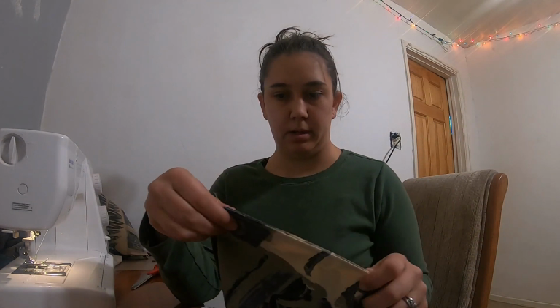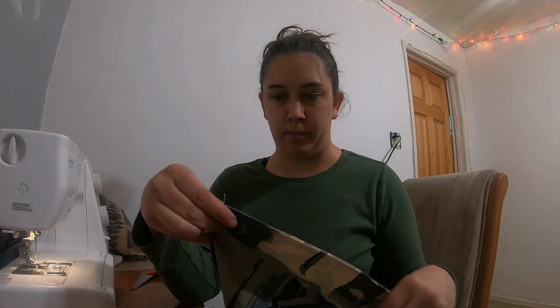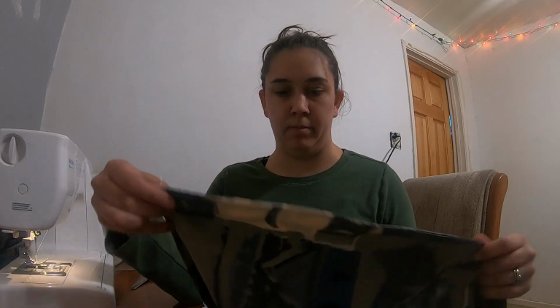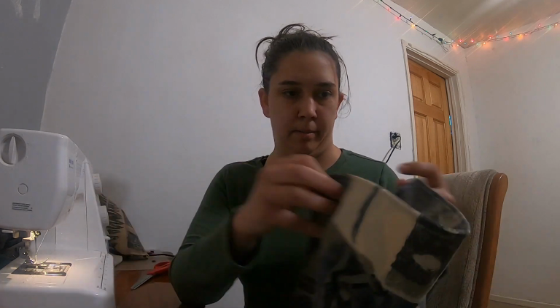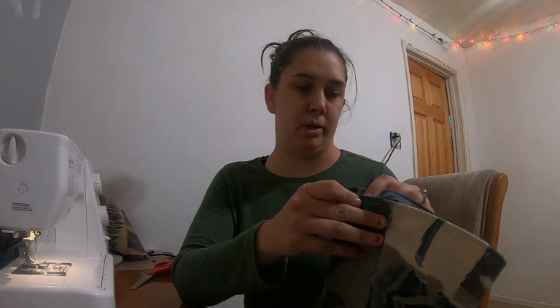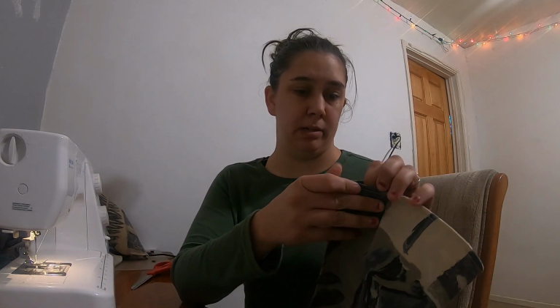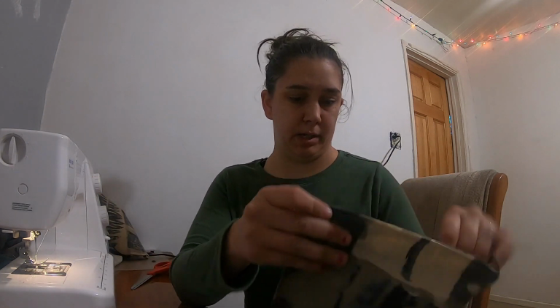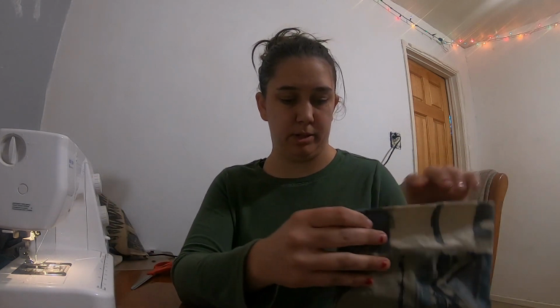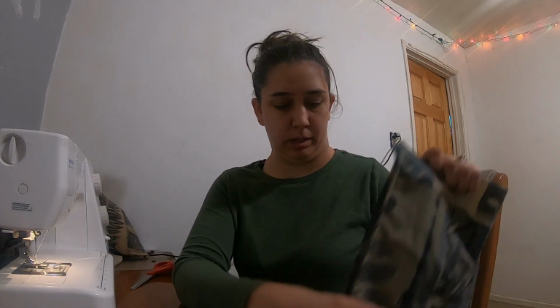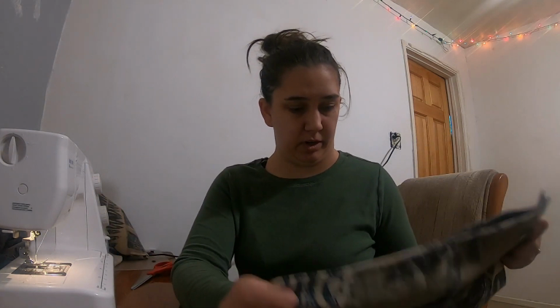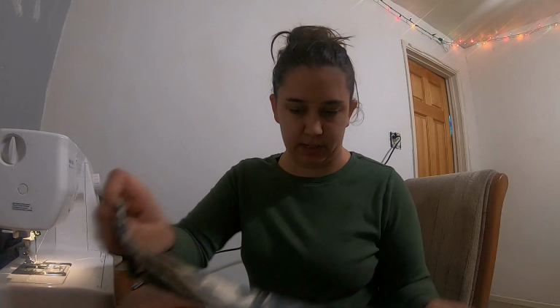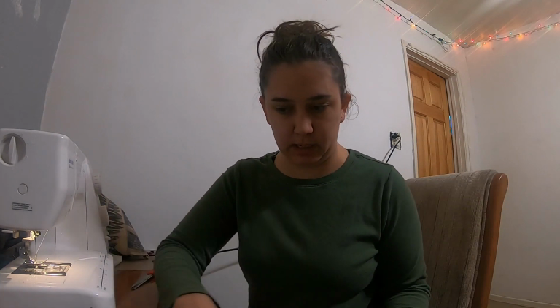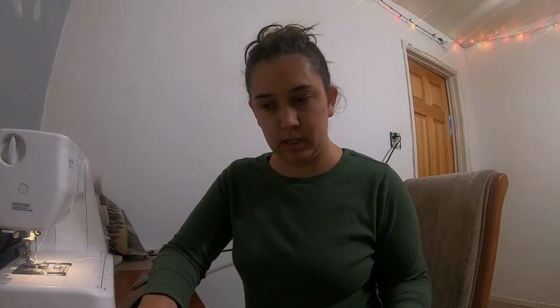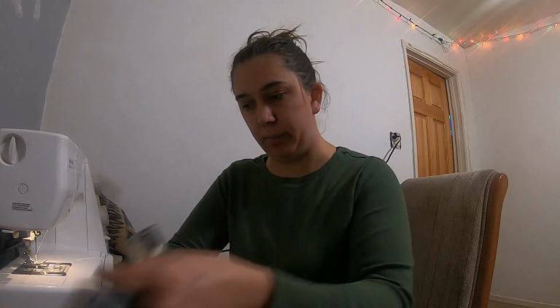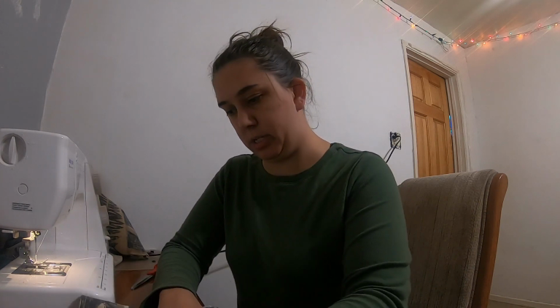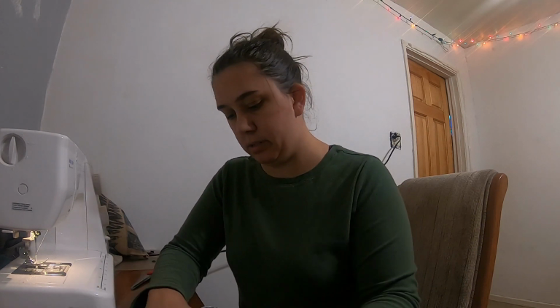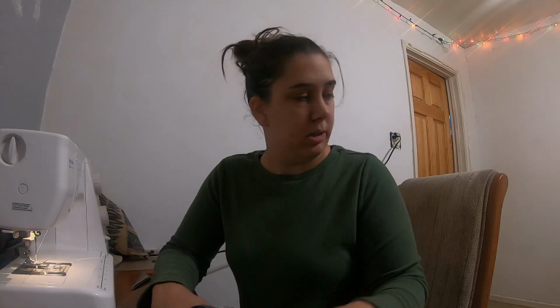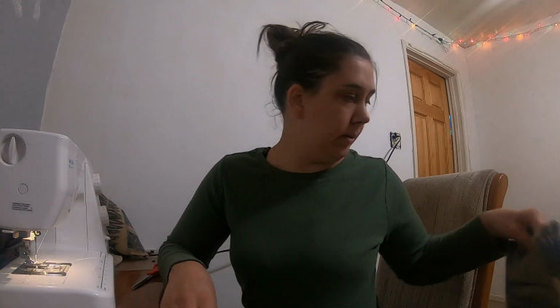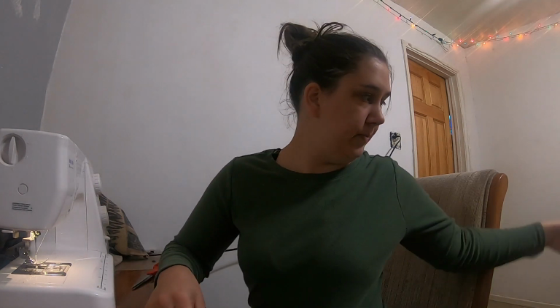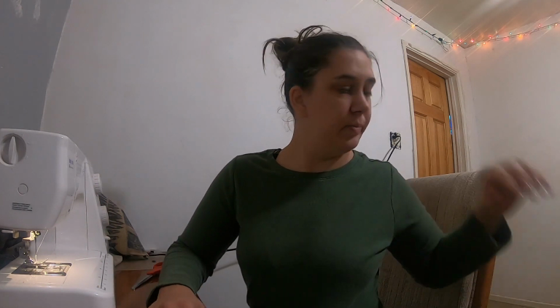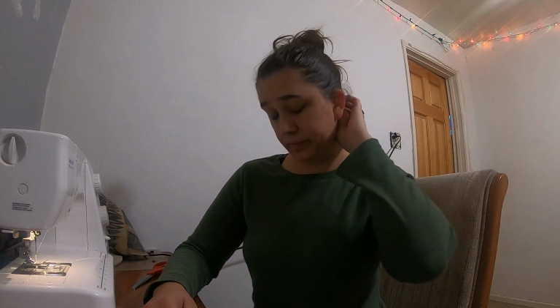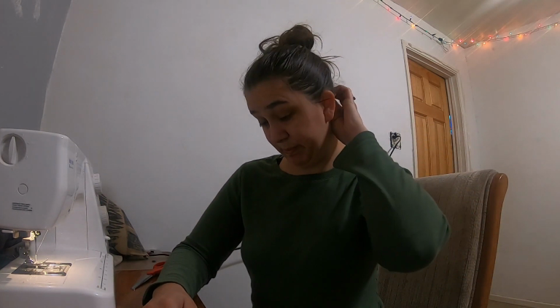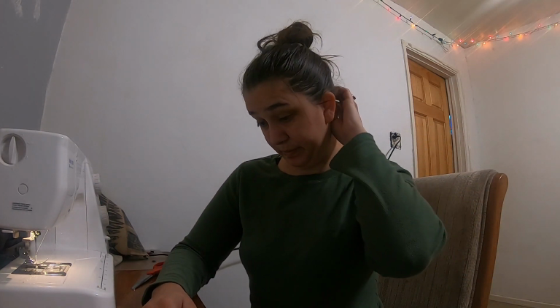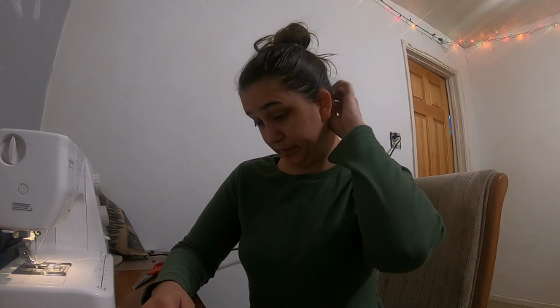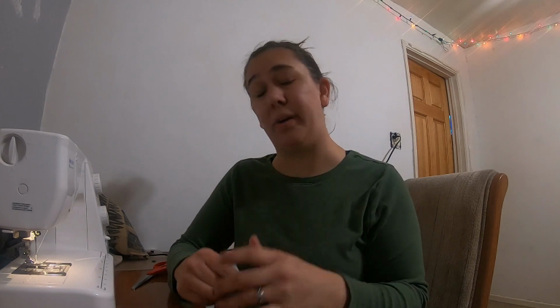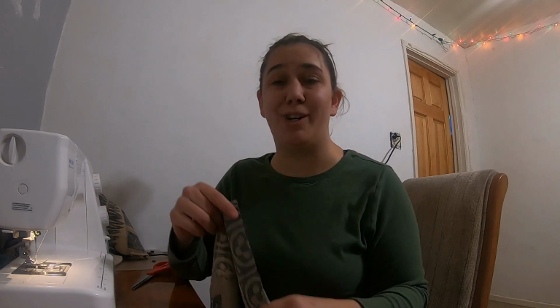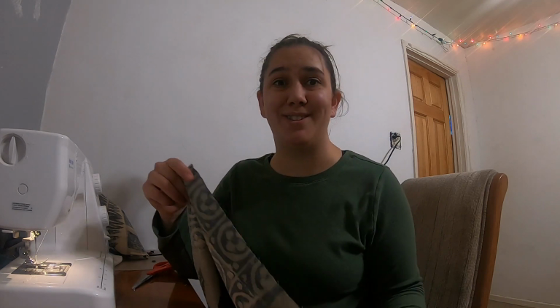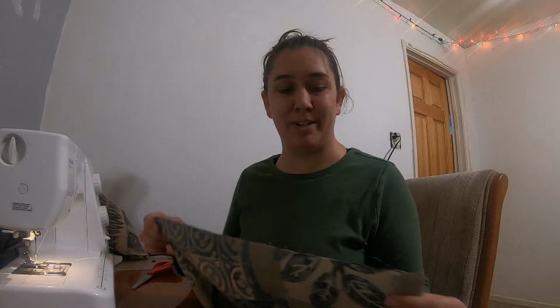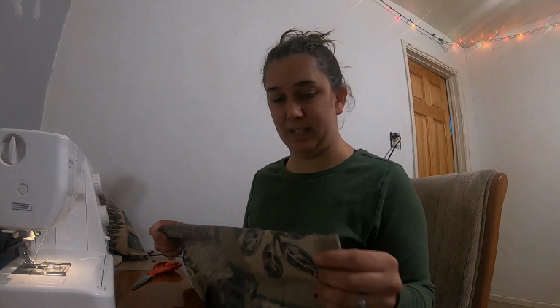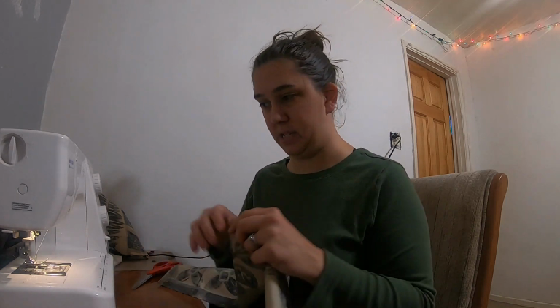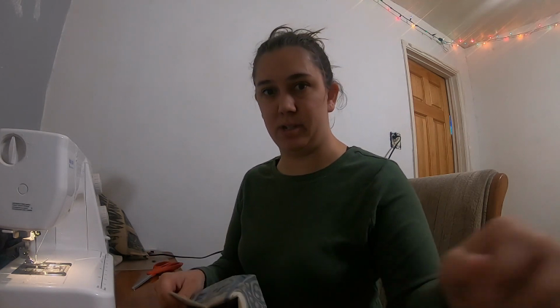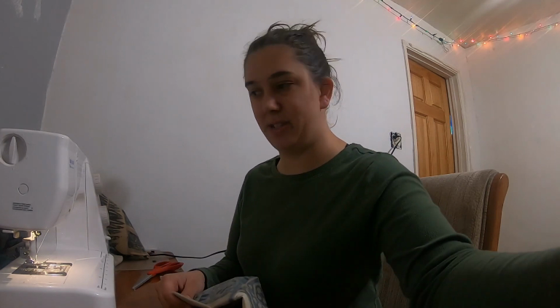Now I'm by no means an expert in sewing — very basic sewing projects. I was talking and now my dog thinks he has to put his two cents in.